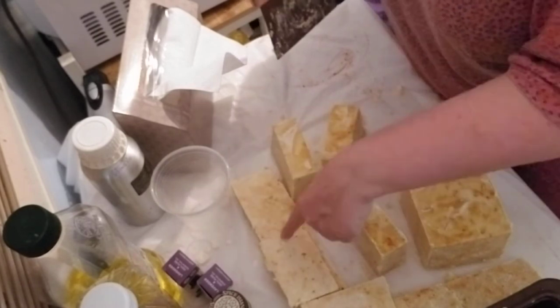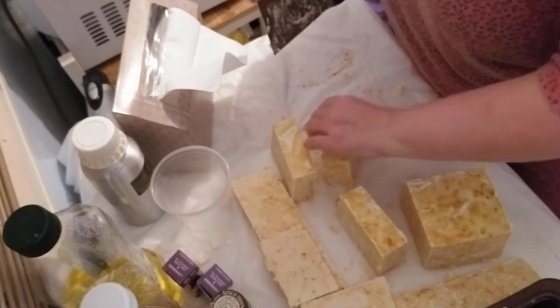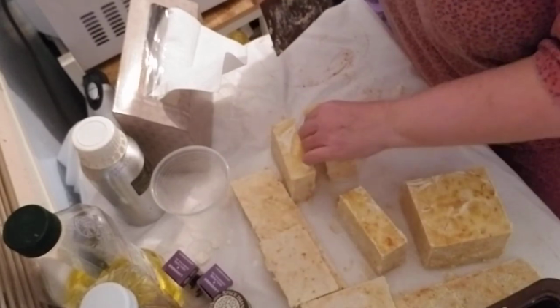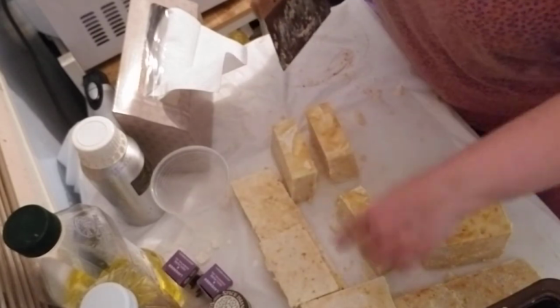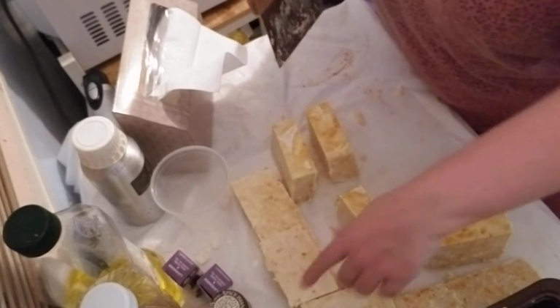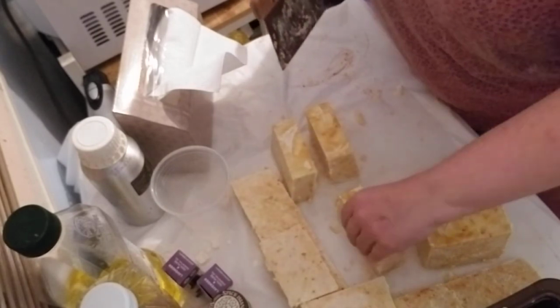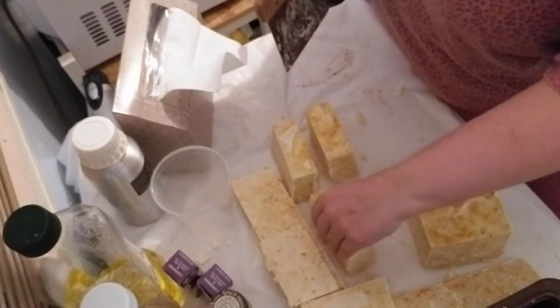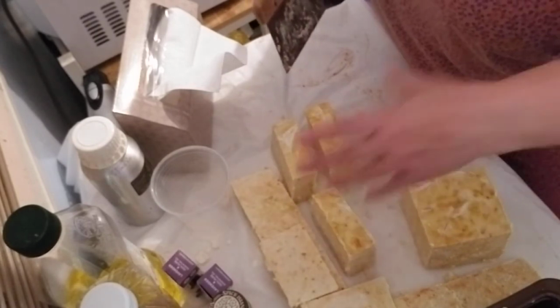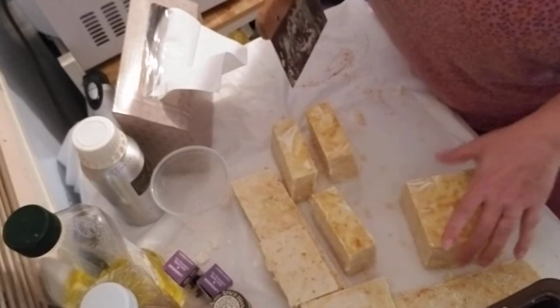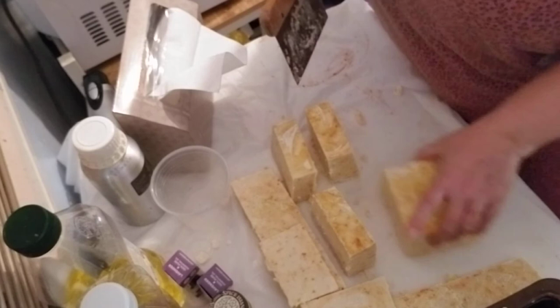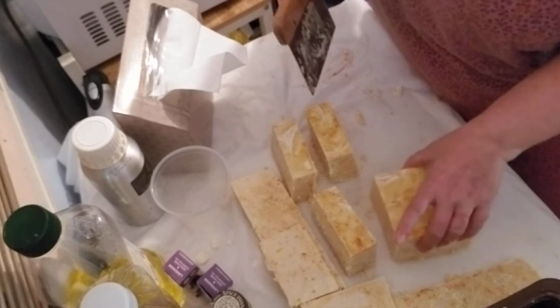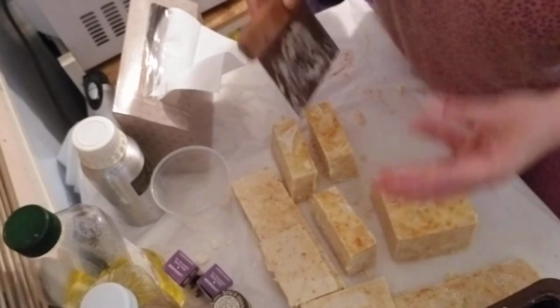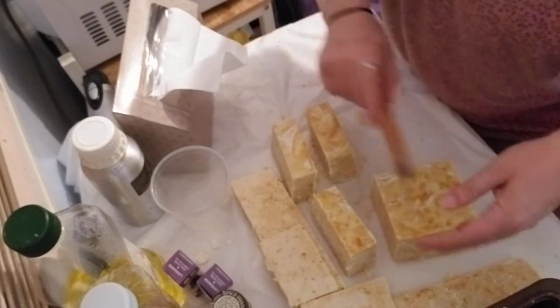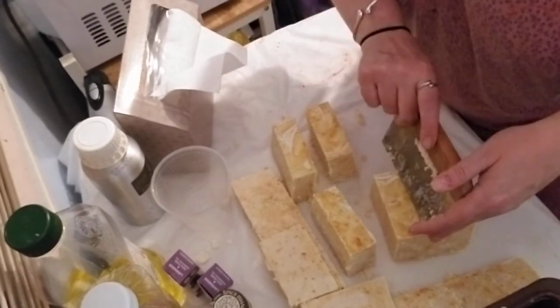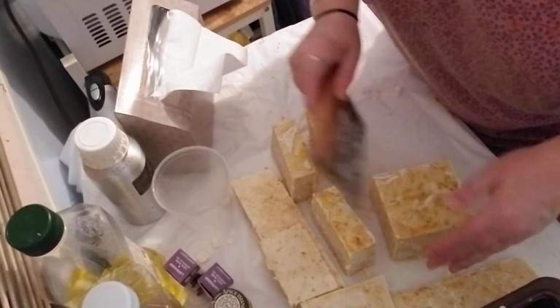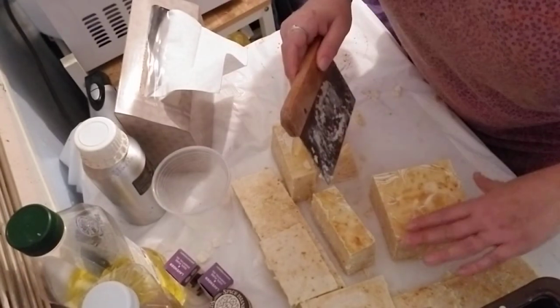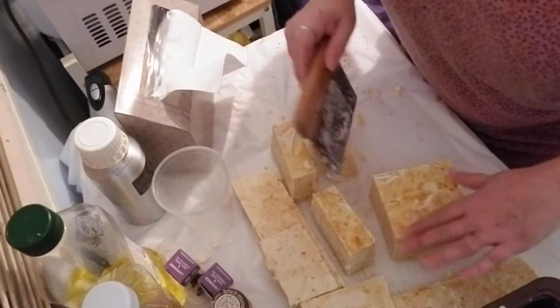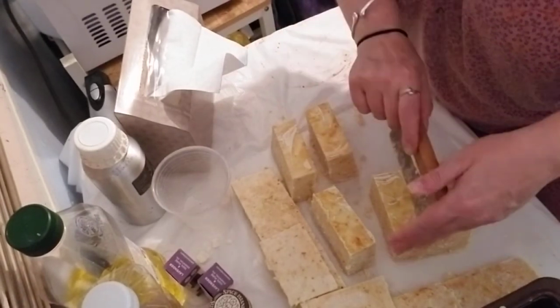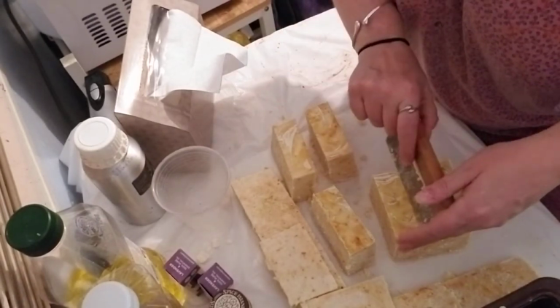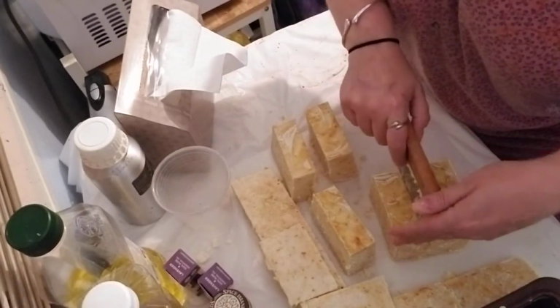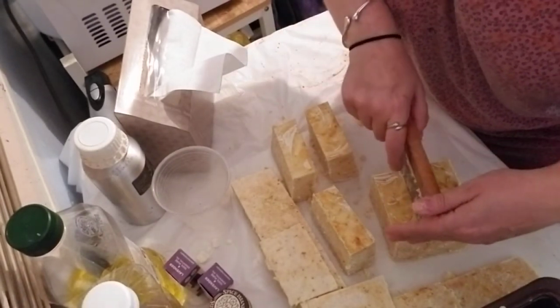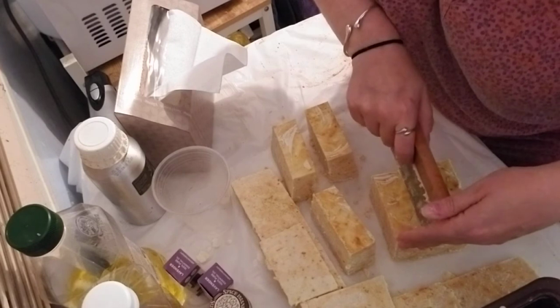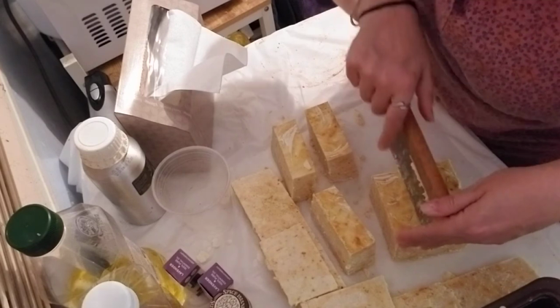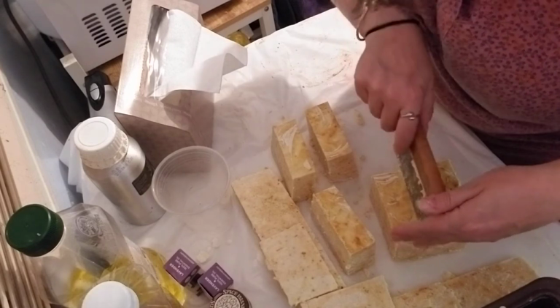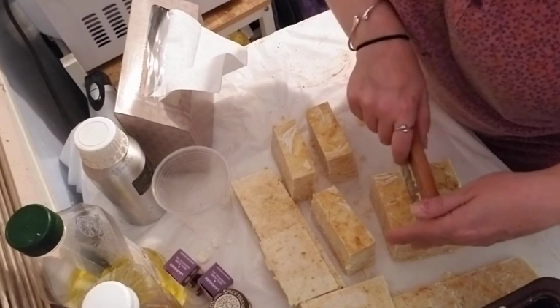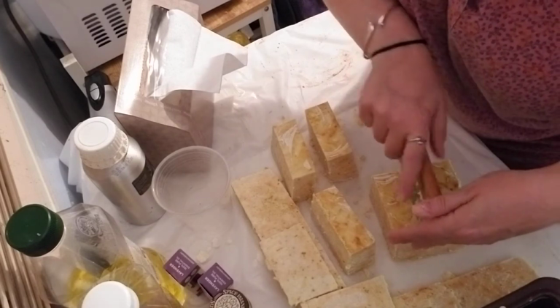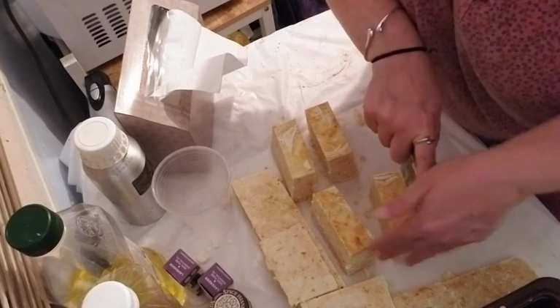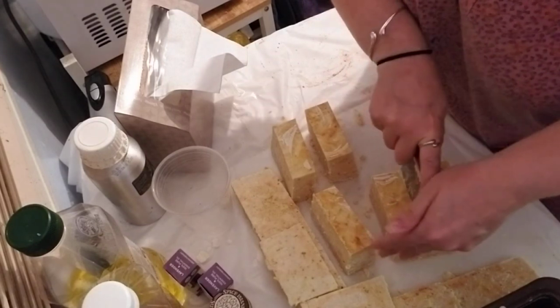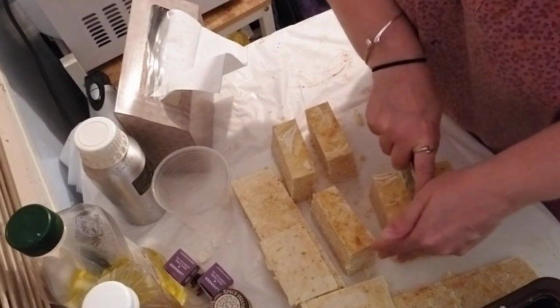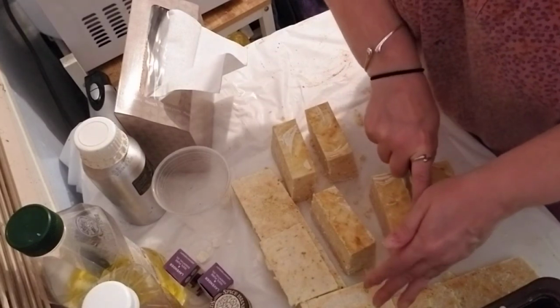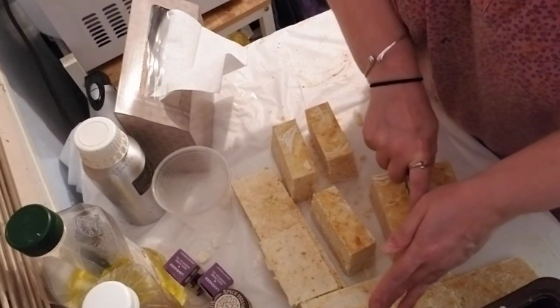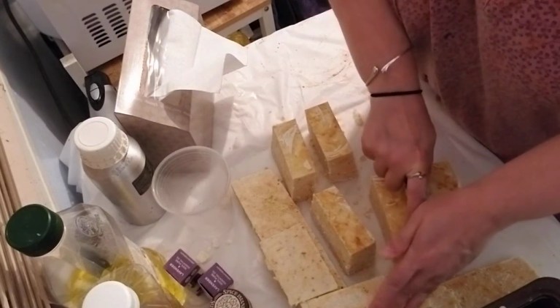Sometimes I'll take these extra bits and mold them into soap balls. I like soap balls — I usually have one on my bathroom sink.